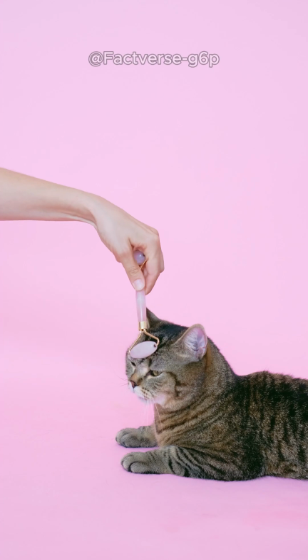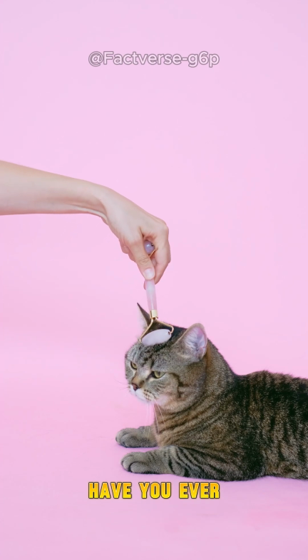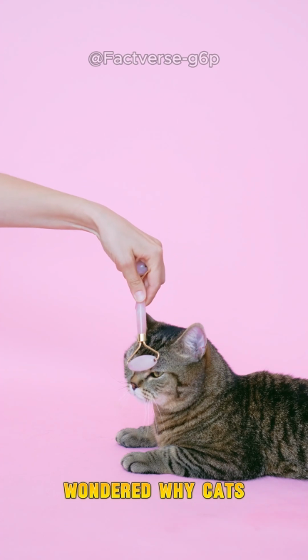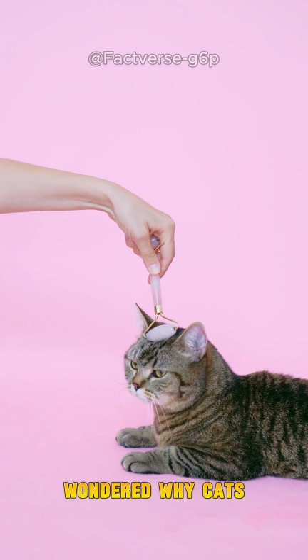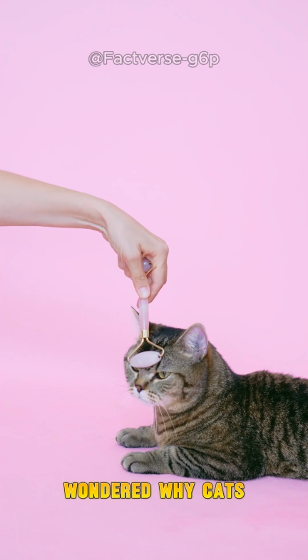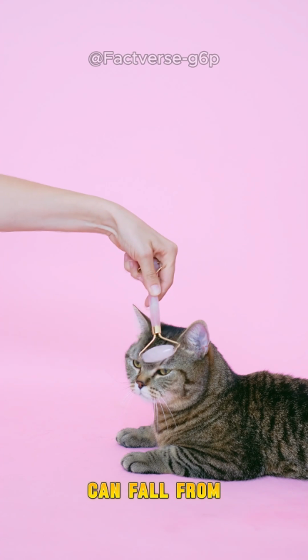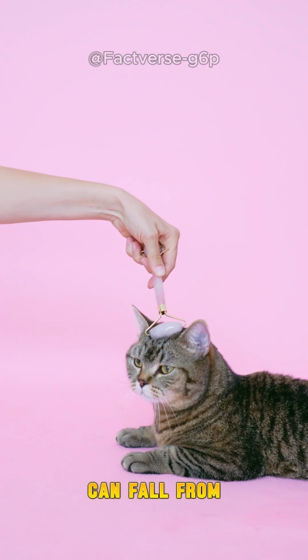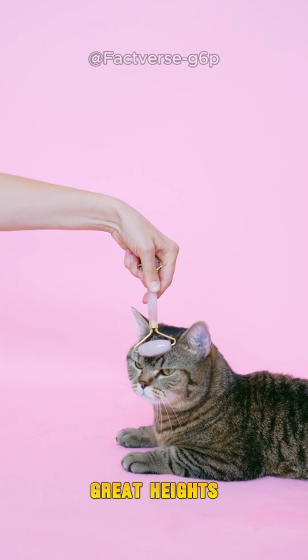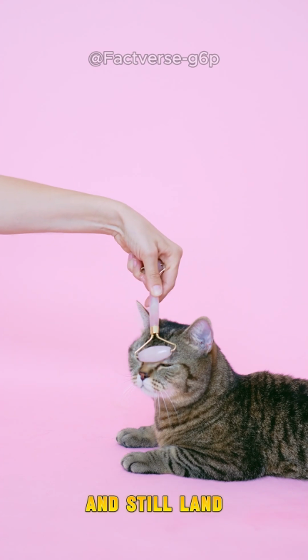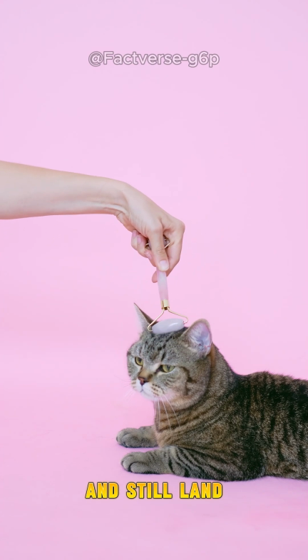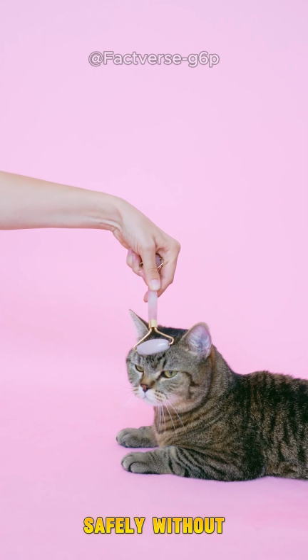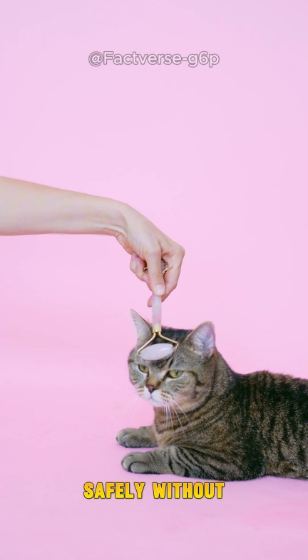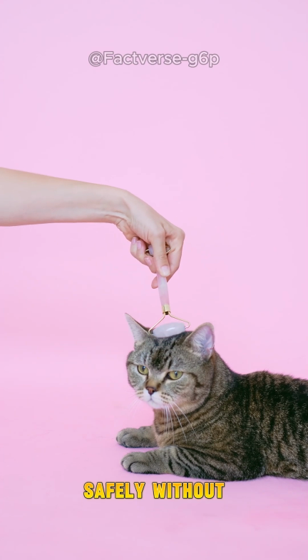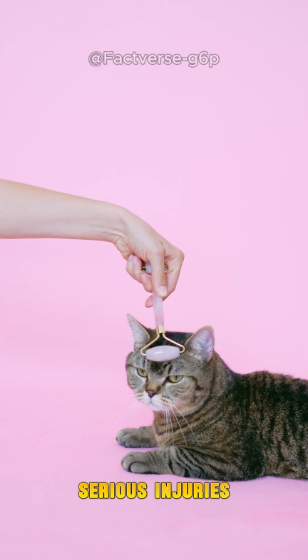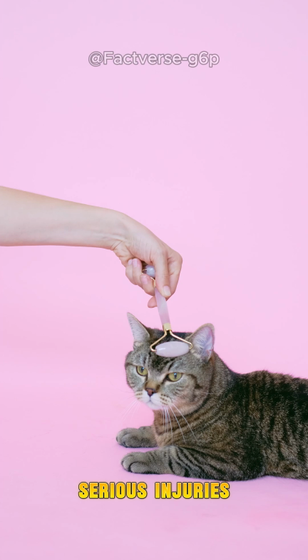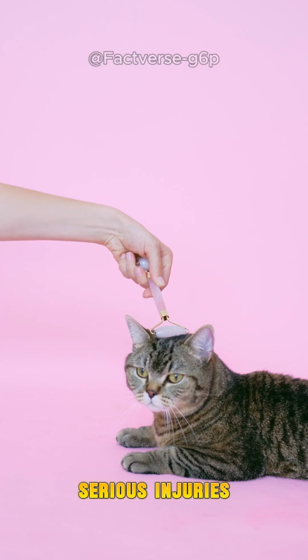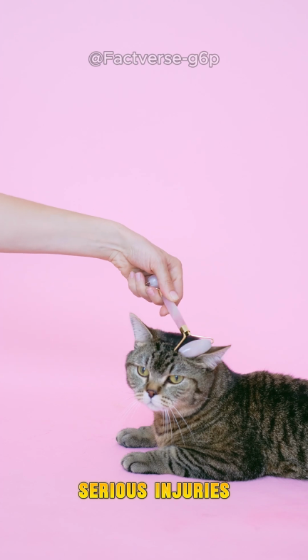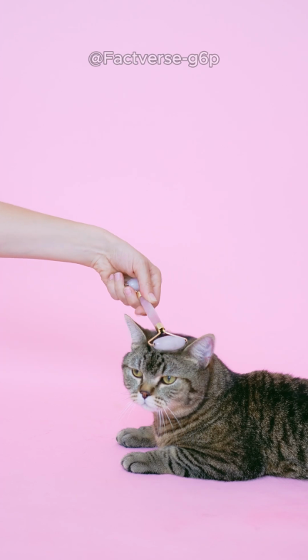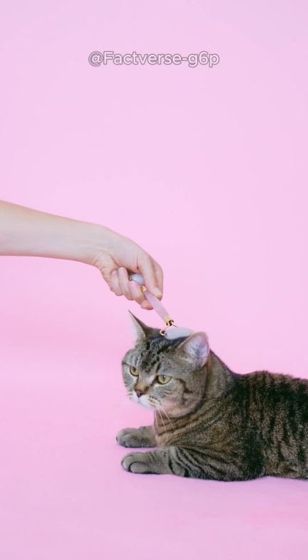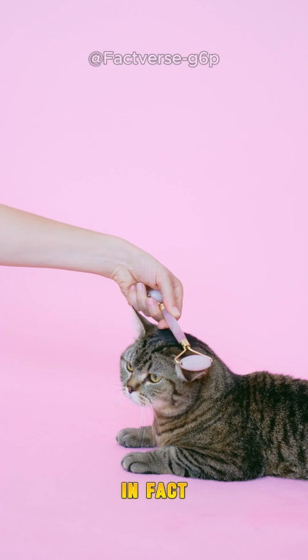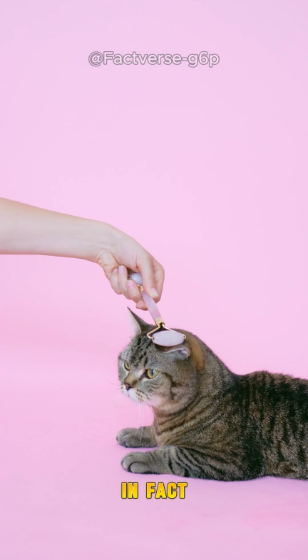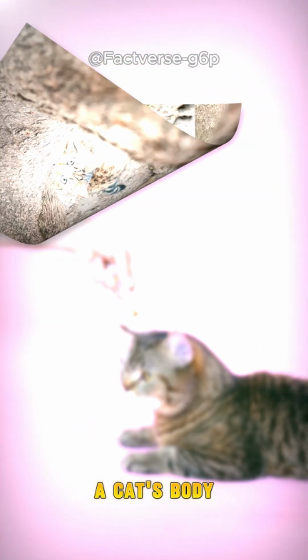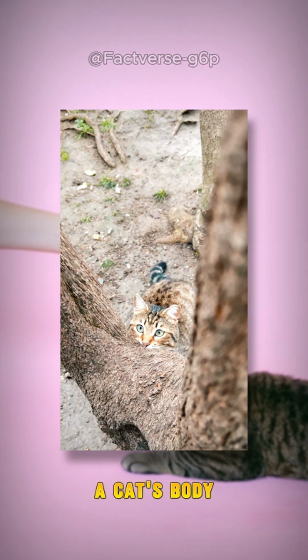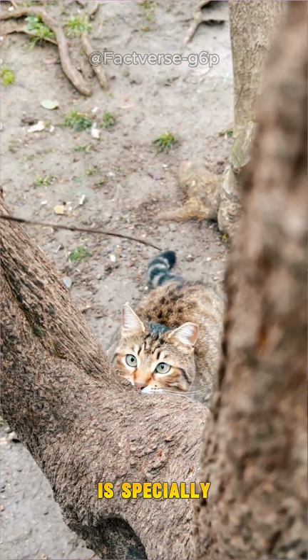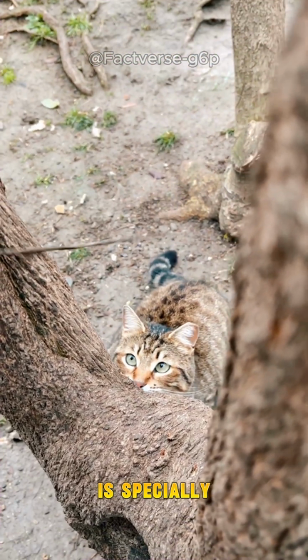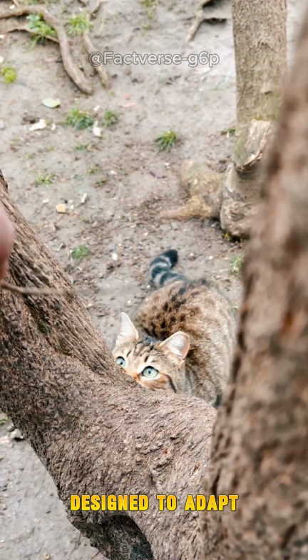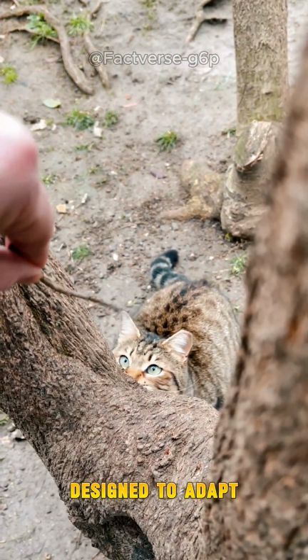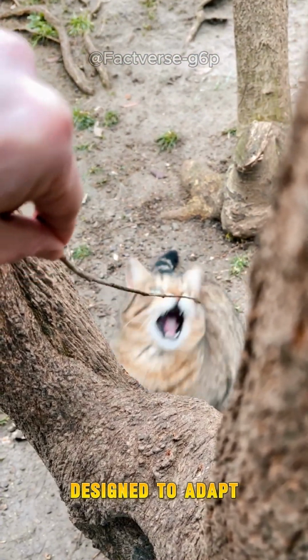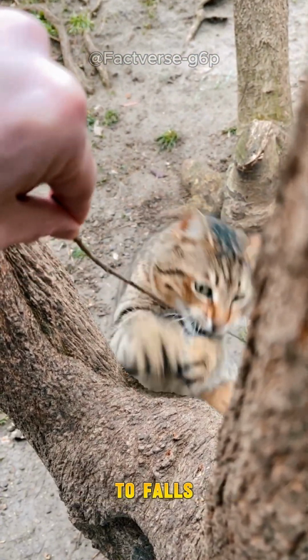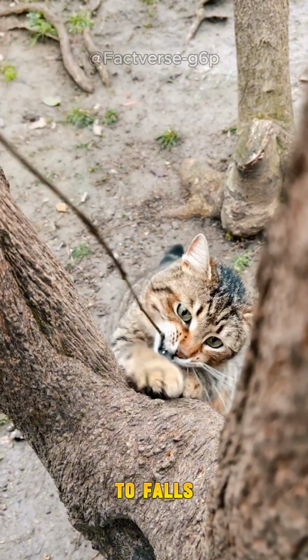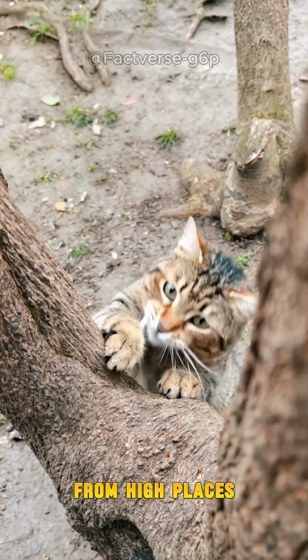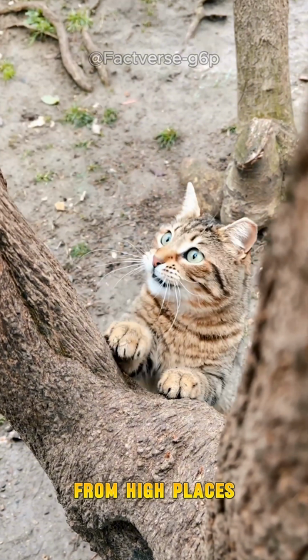Have you ever wondered why cats can fall from great heights and still land safely without serious injuries? In fact, a cat's body is specially designed to adapt to falls from high places.